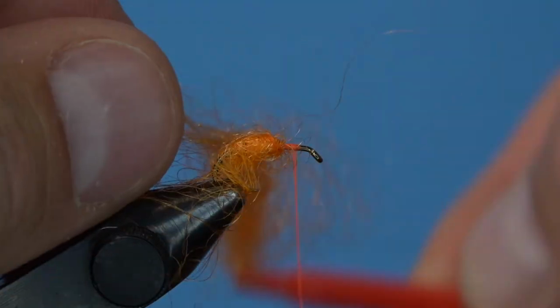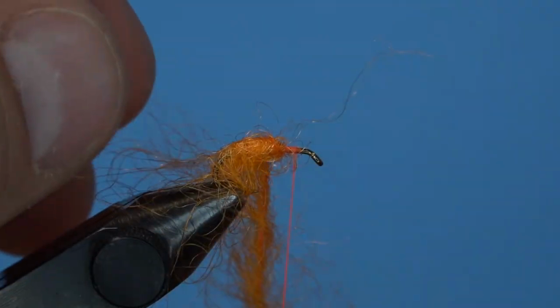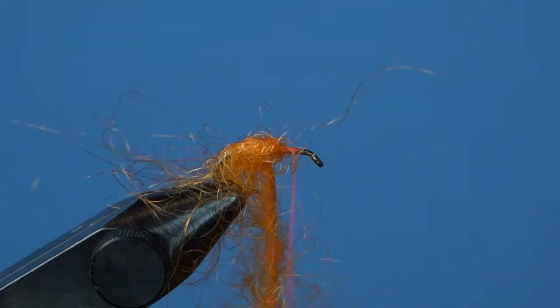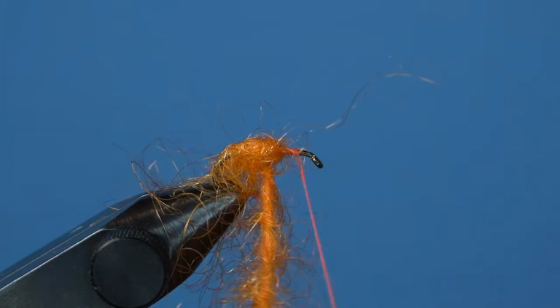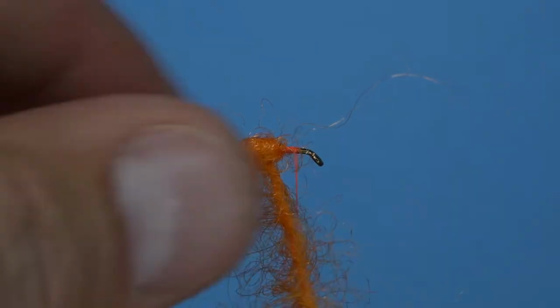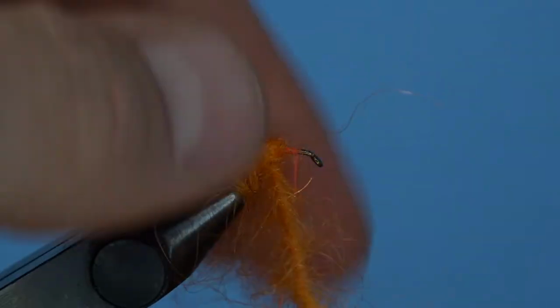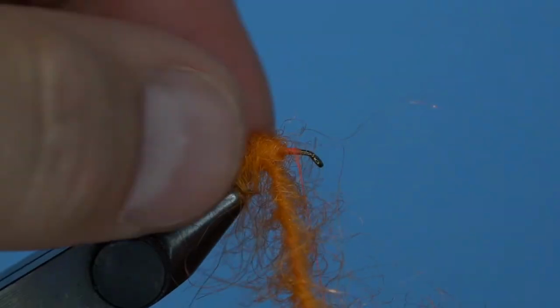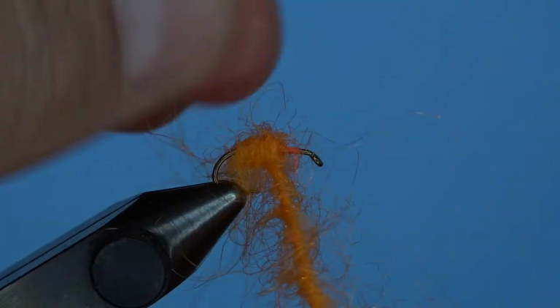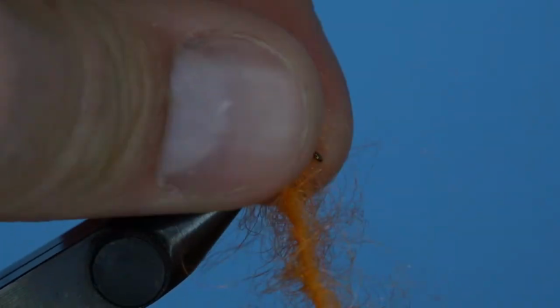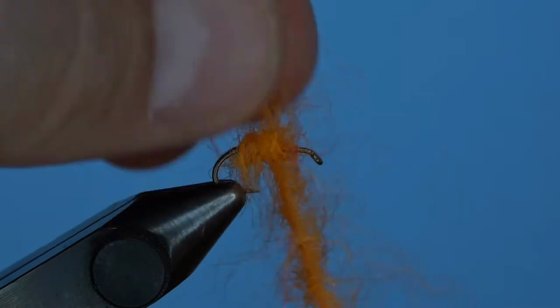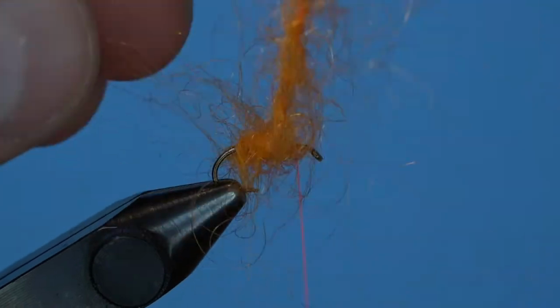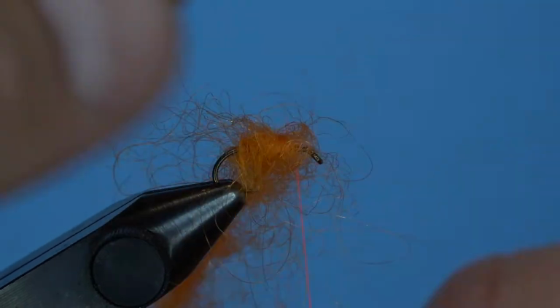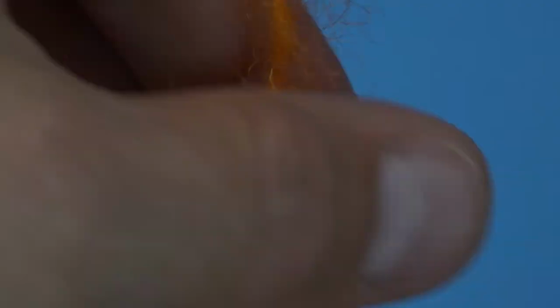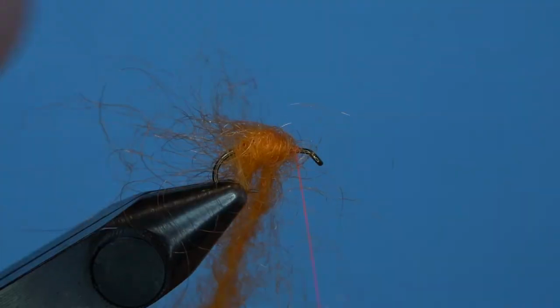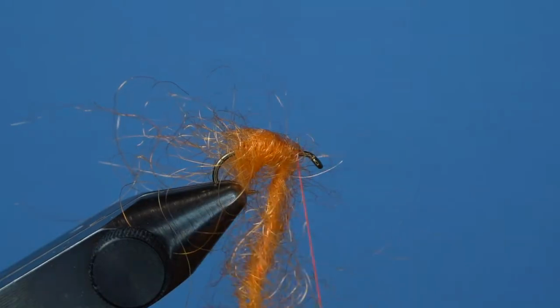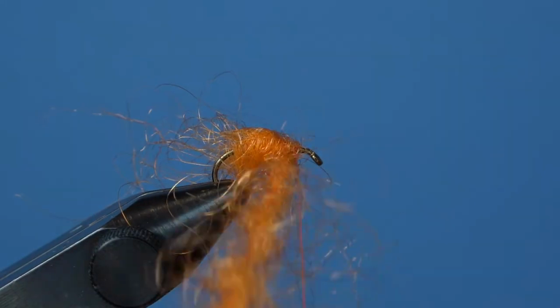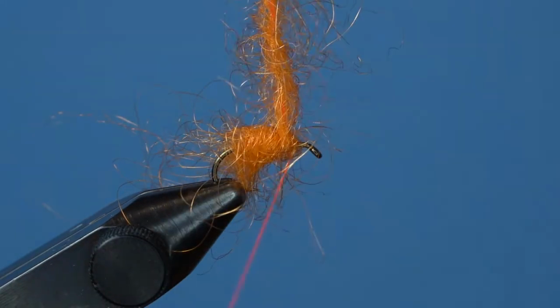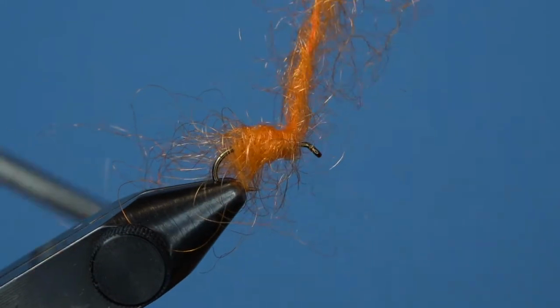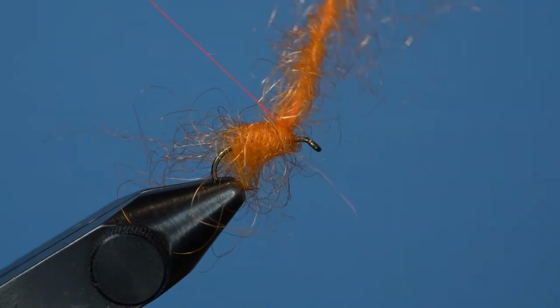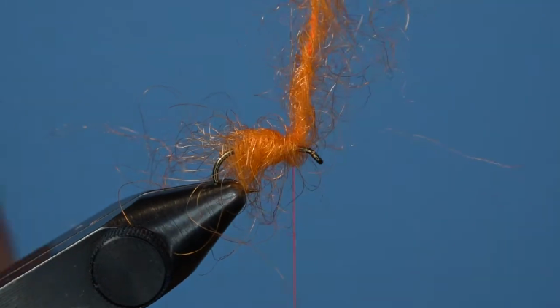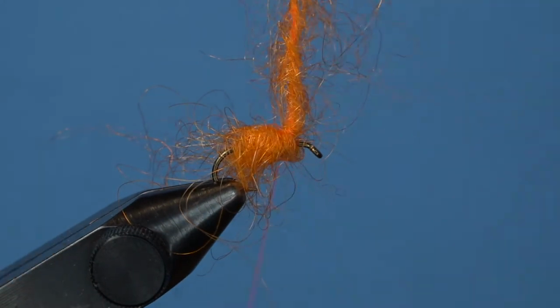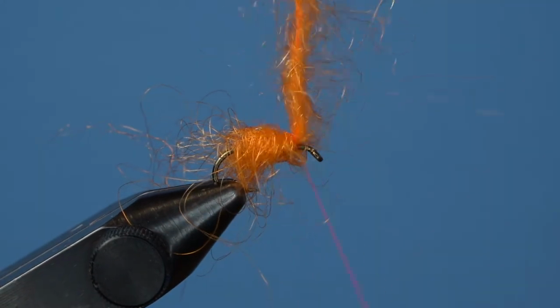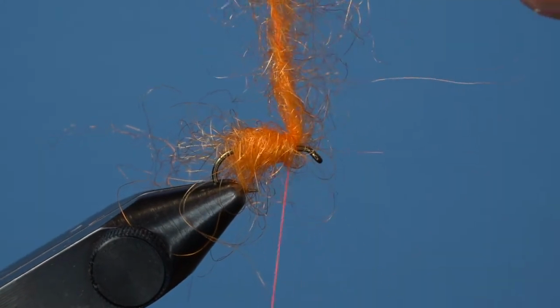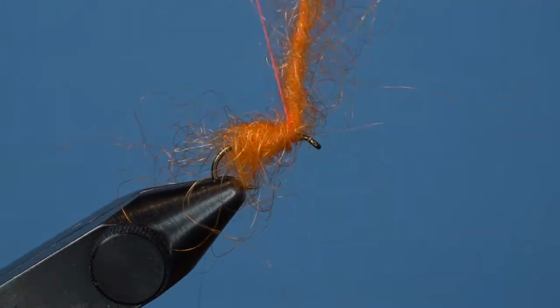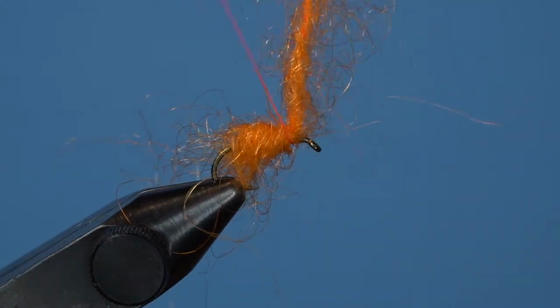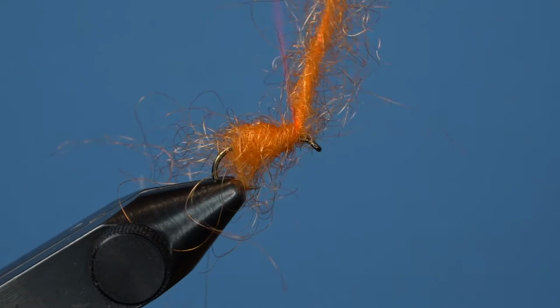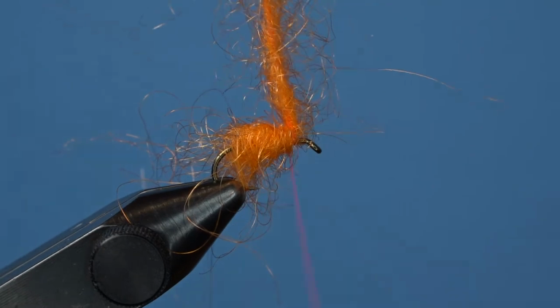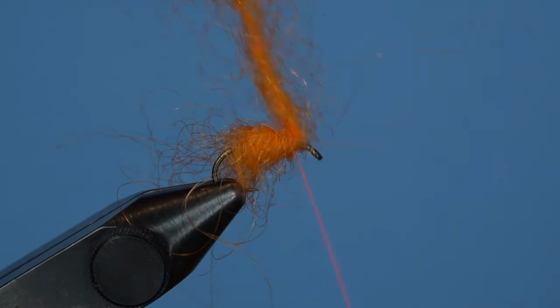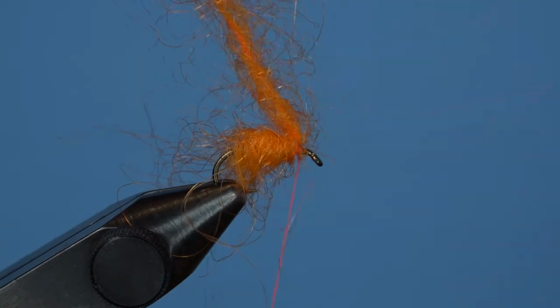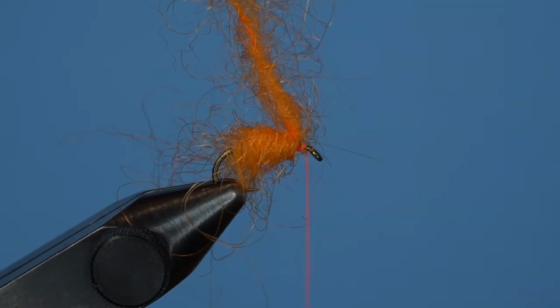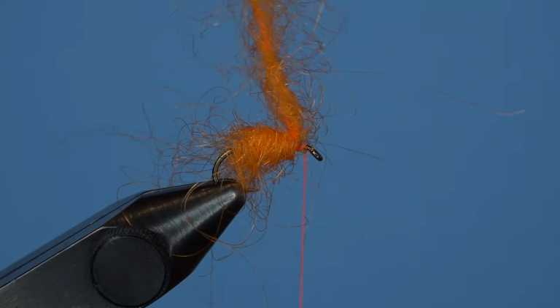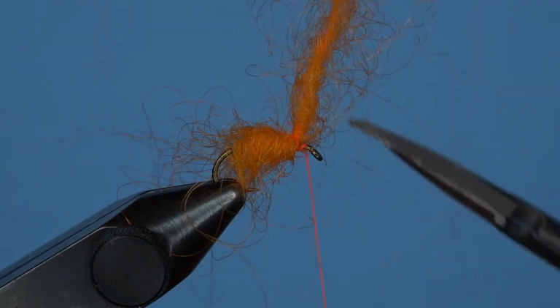Capture the loop with a few wraps over the top and in front before trimming off the firelight dubbing loop. Add a few securing wraps to the firelight and use your fingers to plump up the center of that egg pattern.